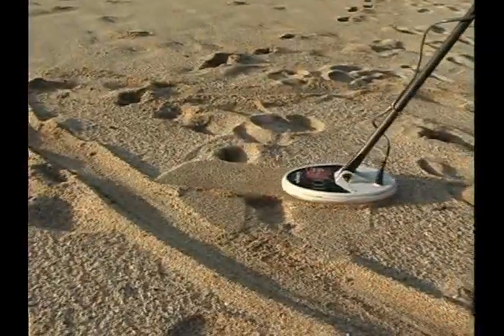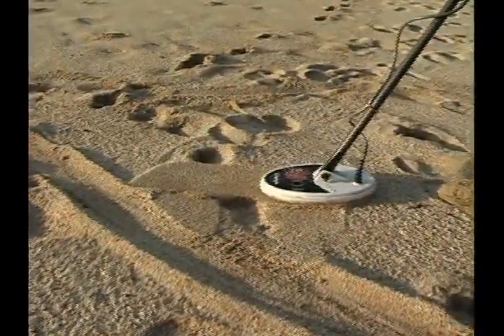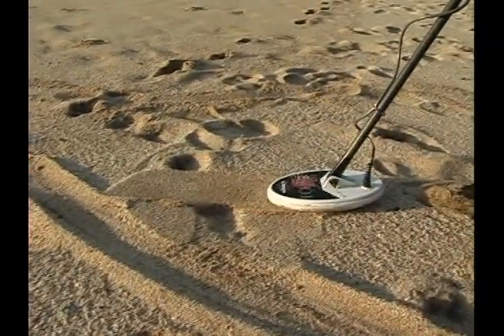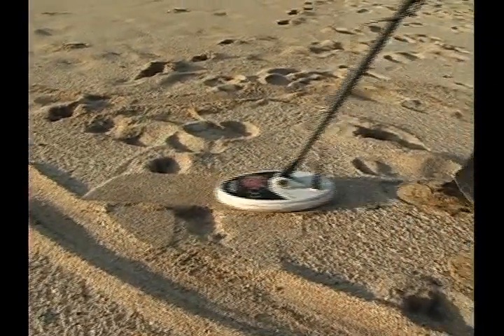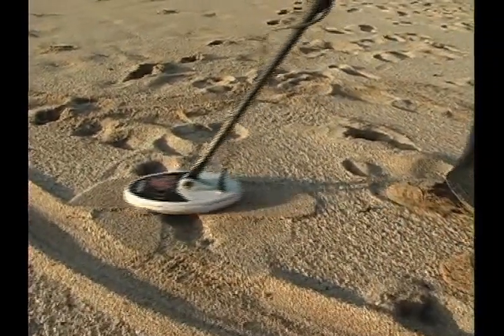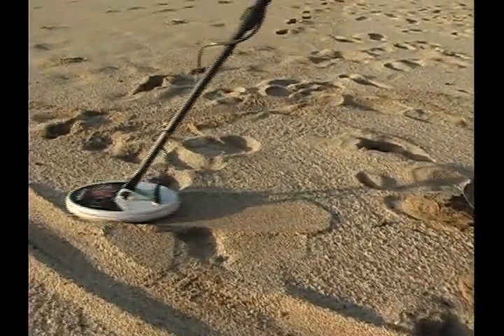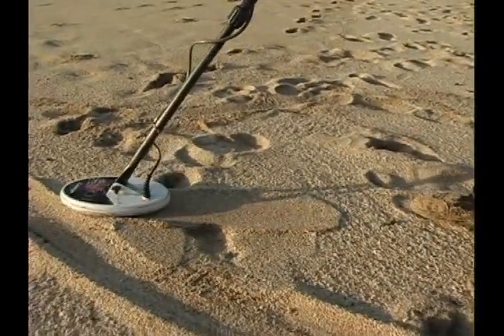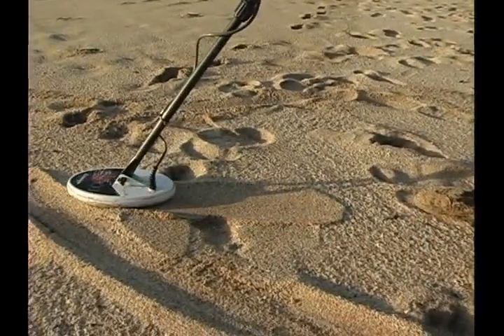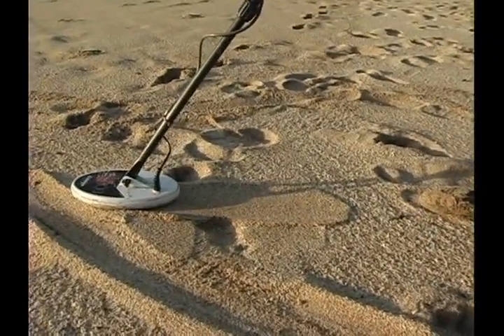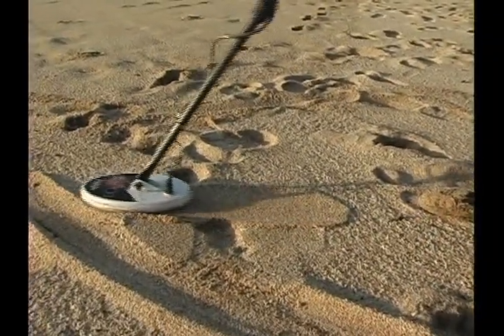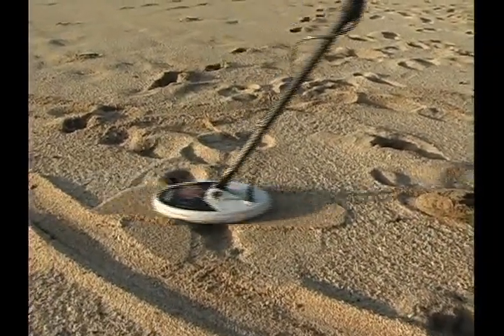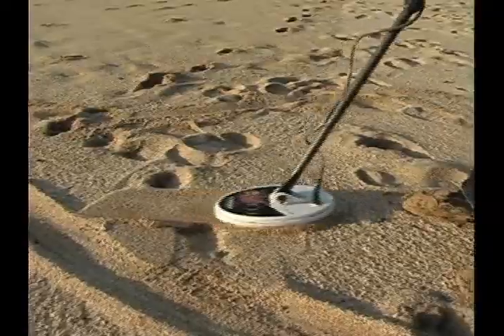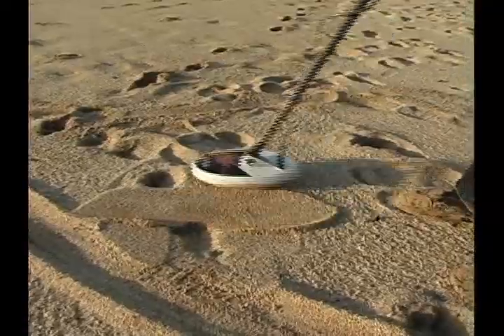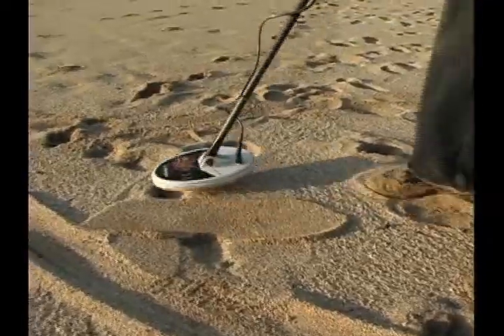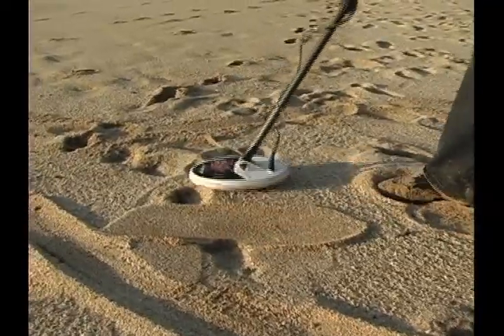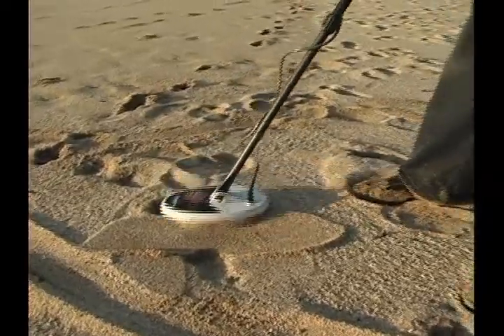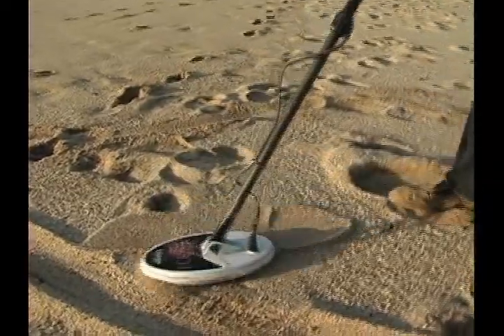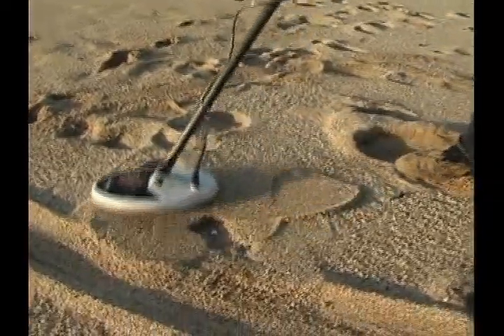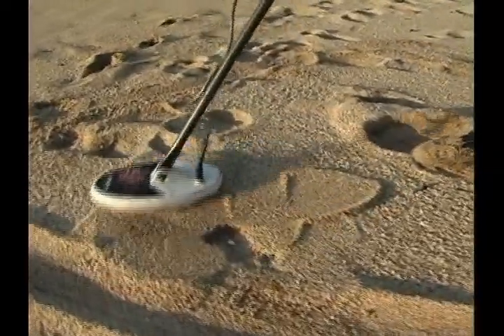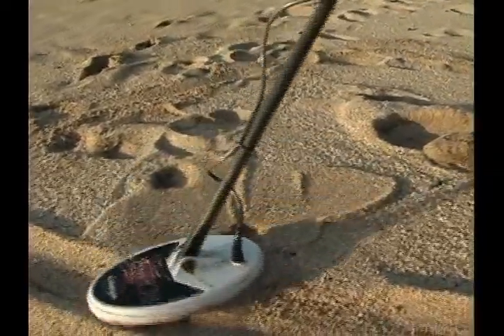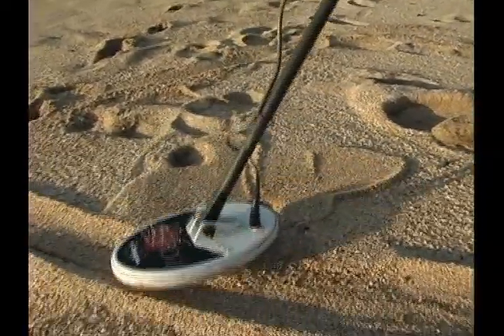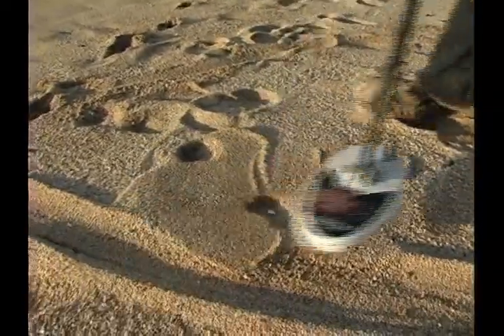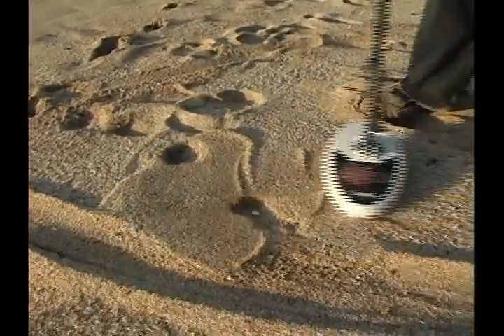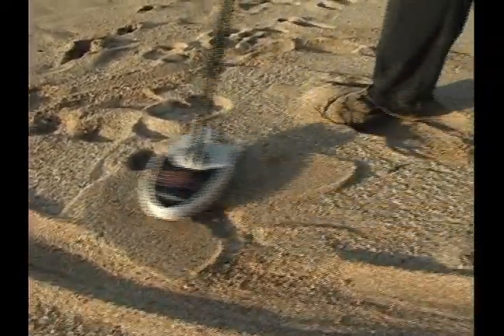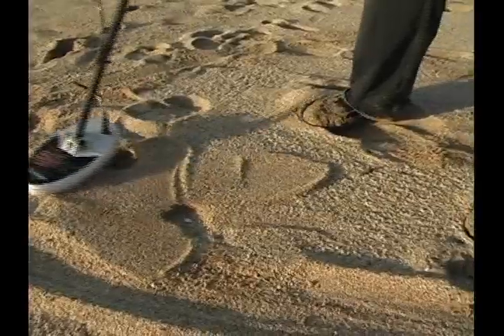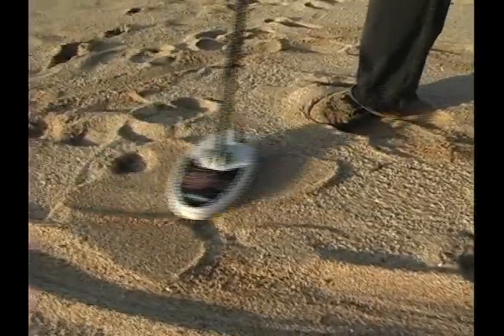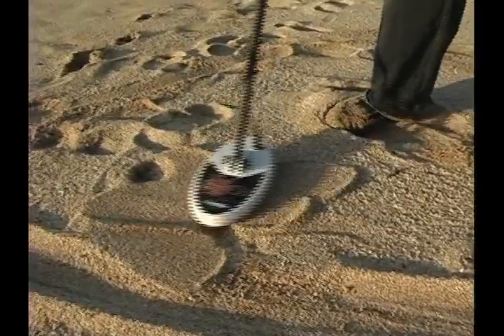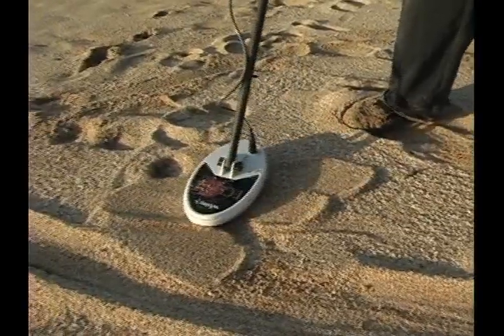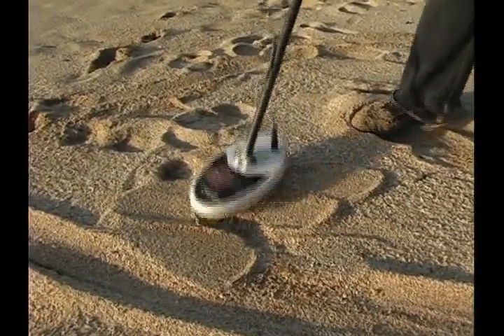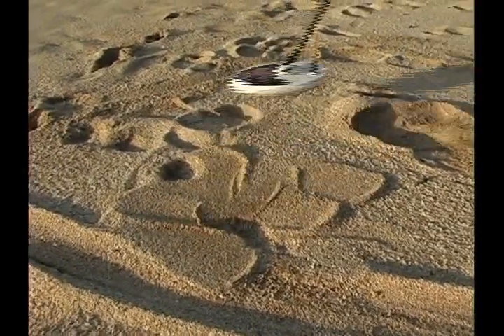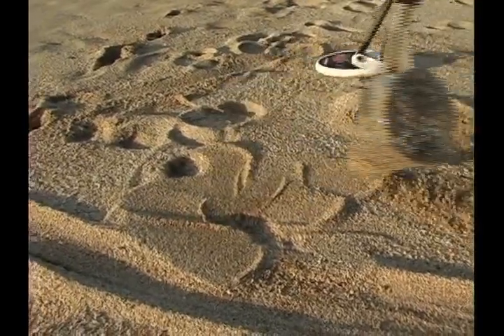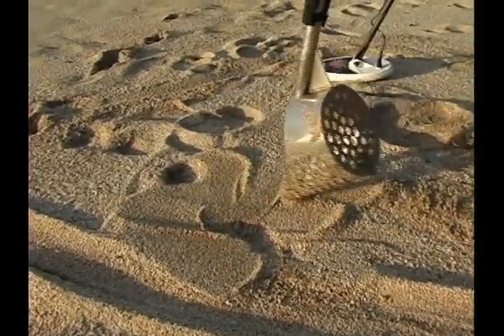Hear the double beep? That's a nail. And then this way it's only one beep, but usually the void is where you want to go for with a piece of nail.